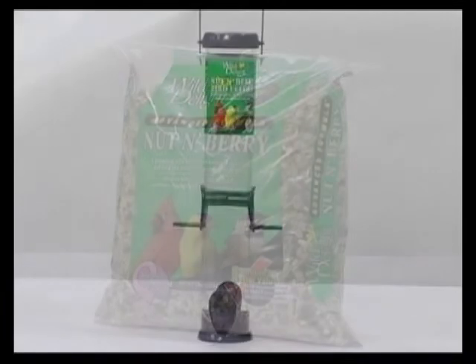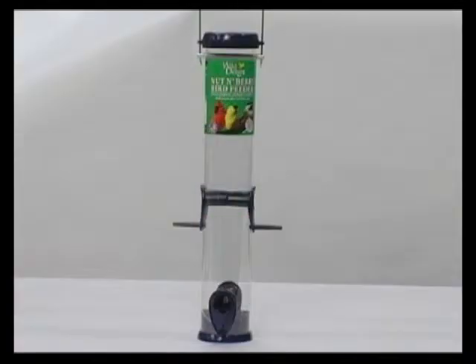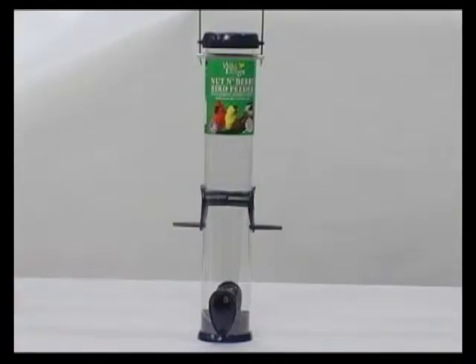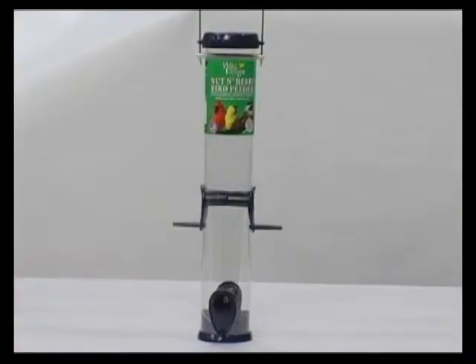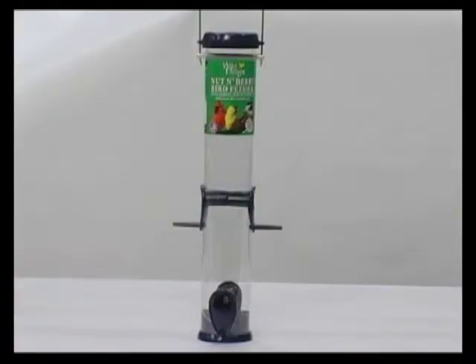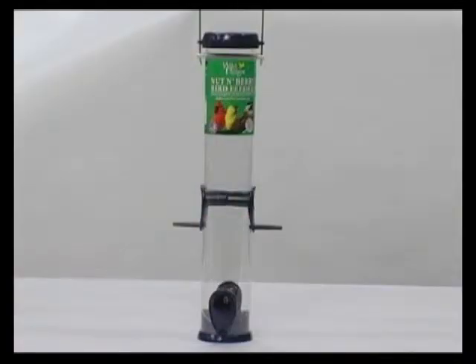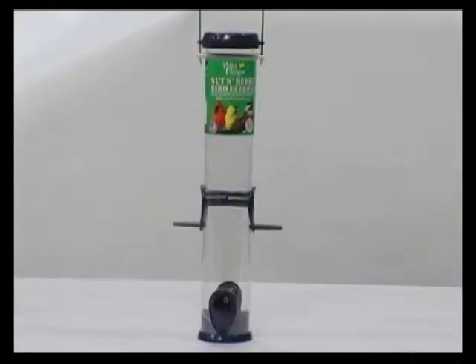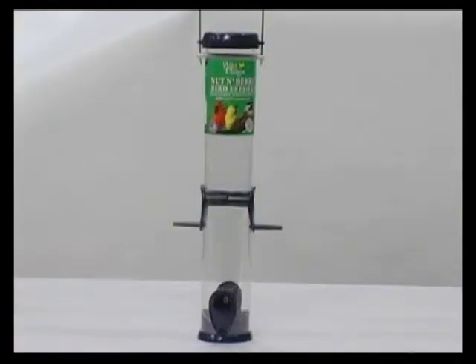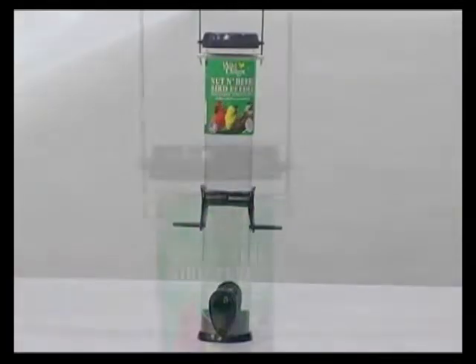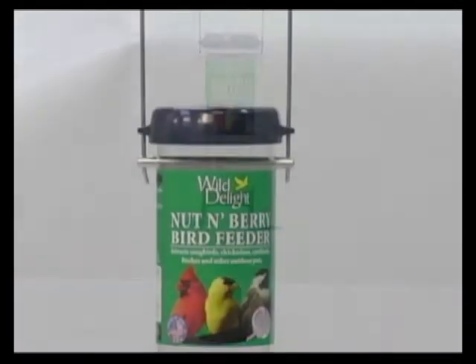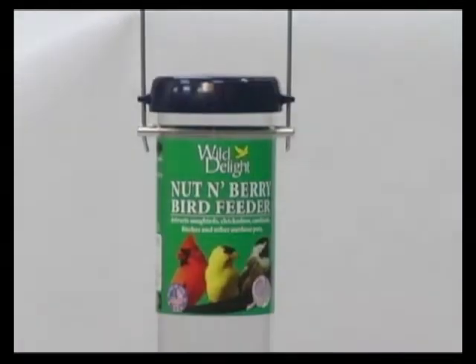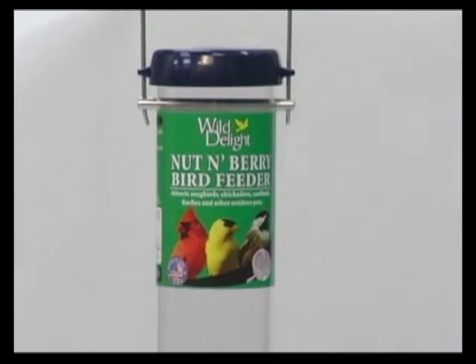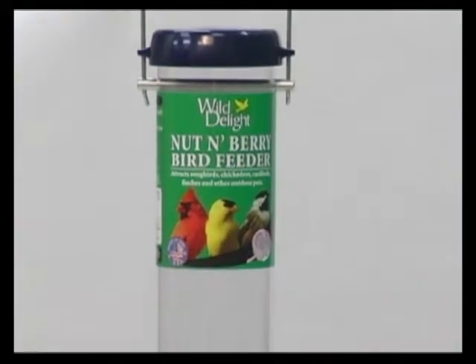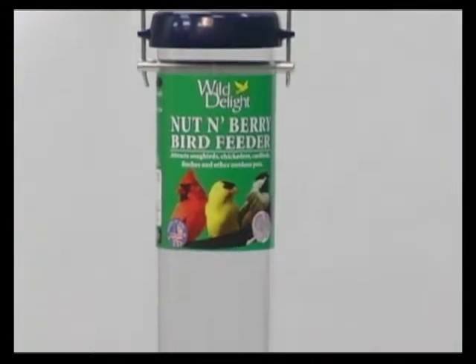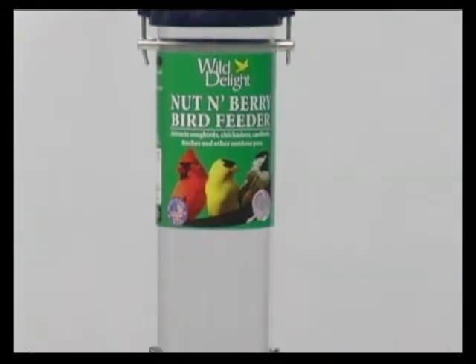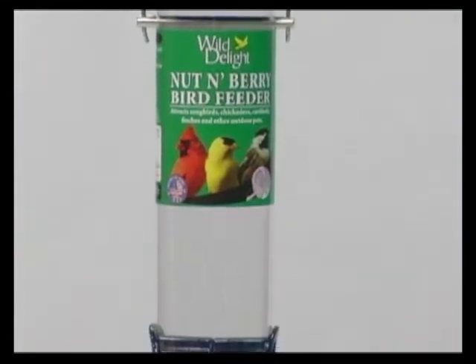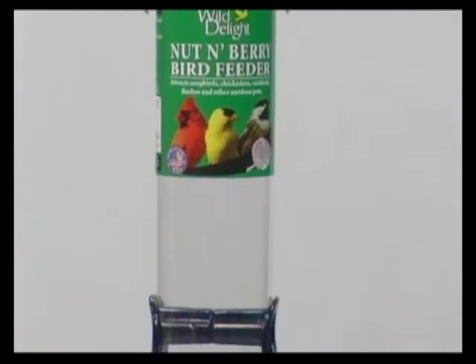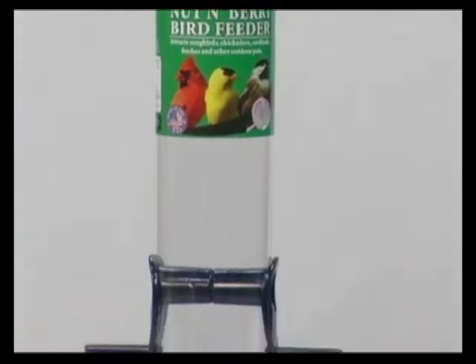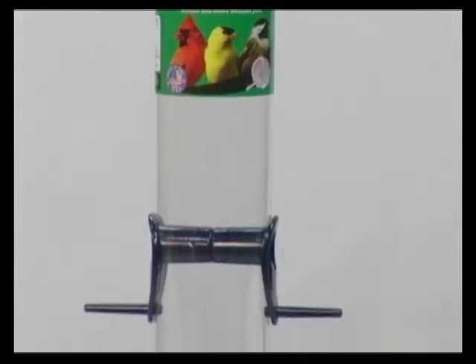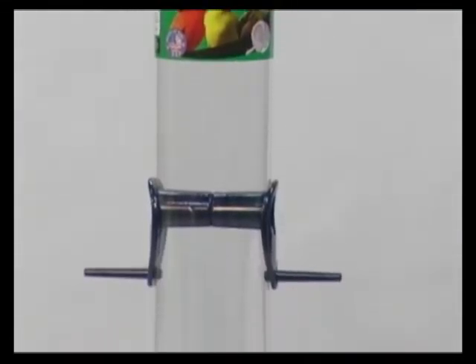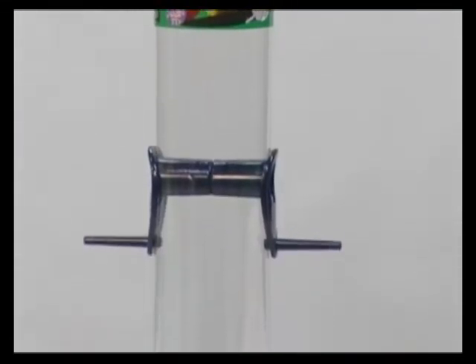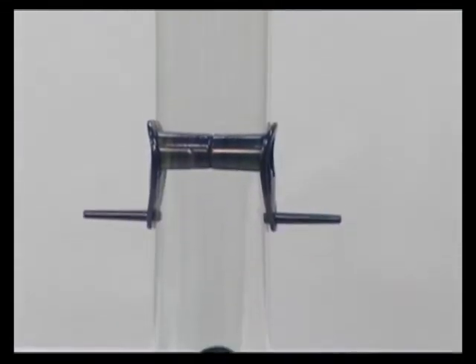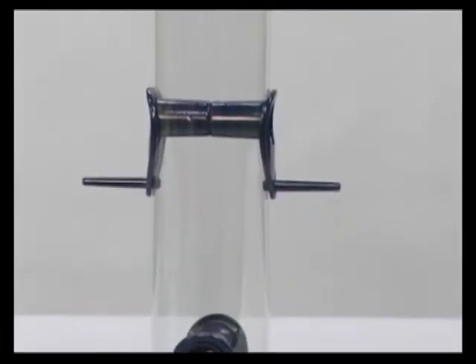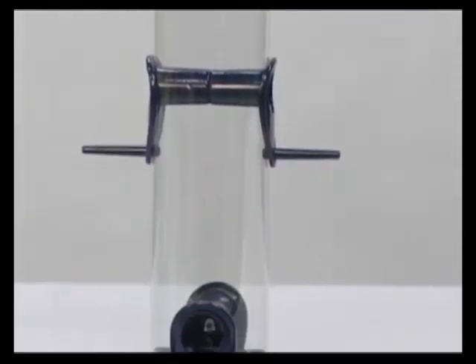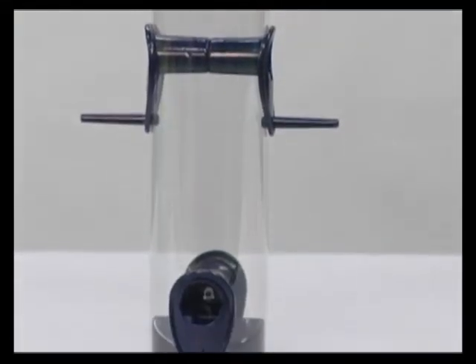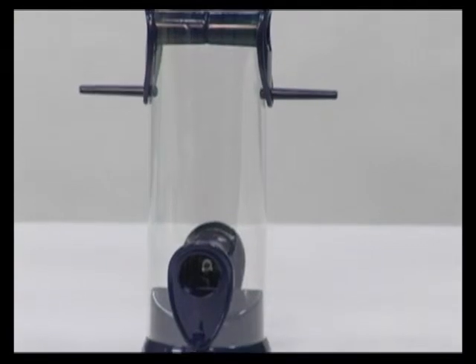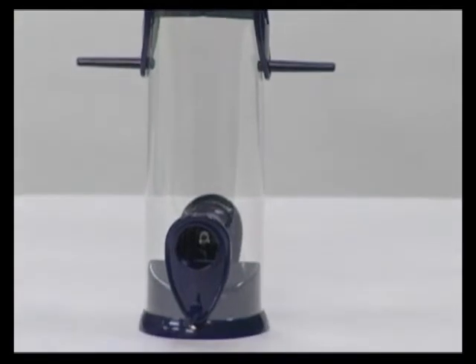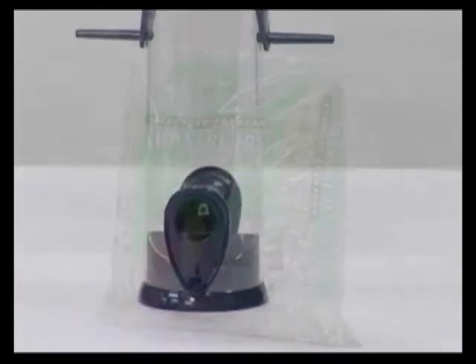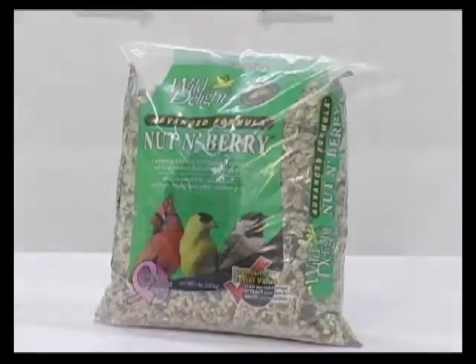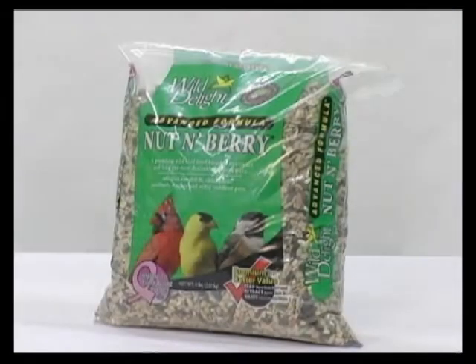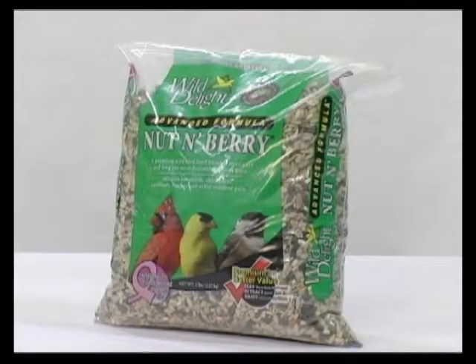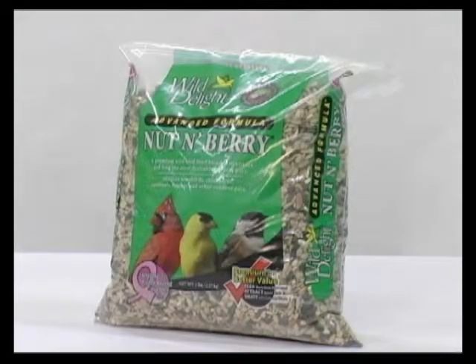The 15-inch four-port Nut and Berry Blue Feeder, with the green label, attracts the same outdoor pets as the 8-inch Green Feeder, and is also great to use with Wild Delight Nut and Berry Blend.